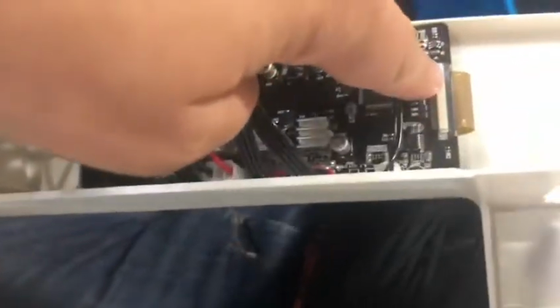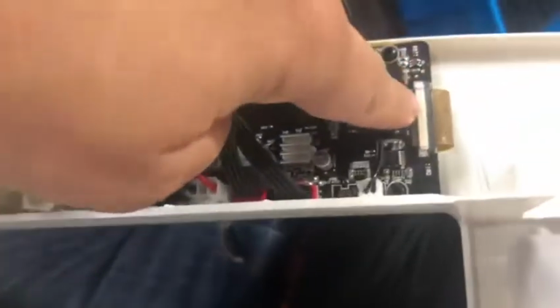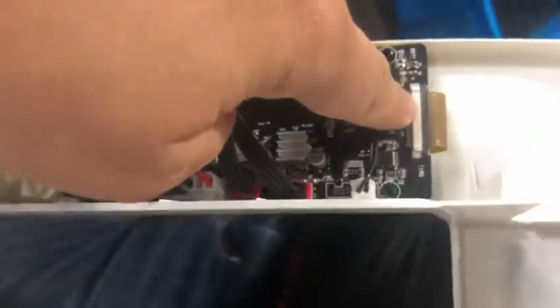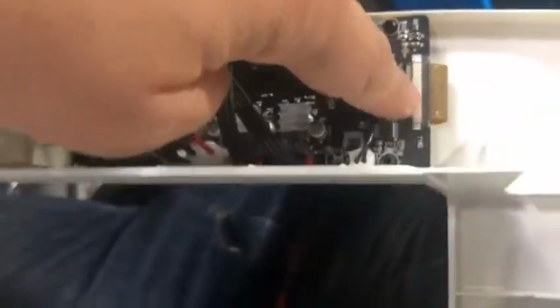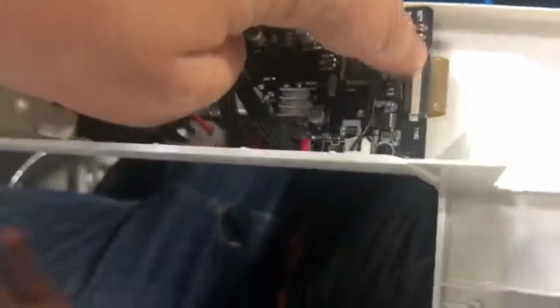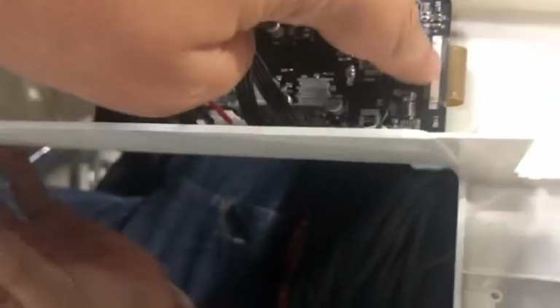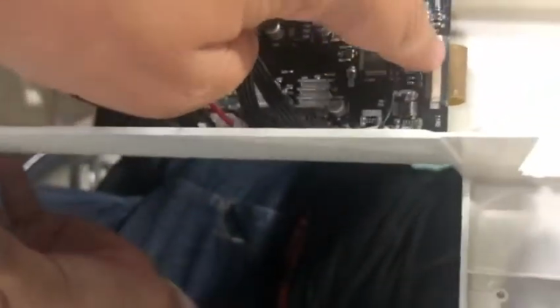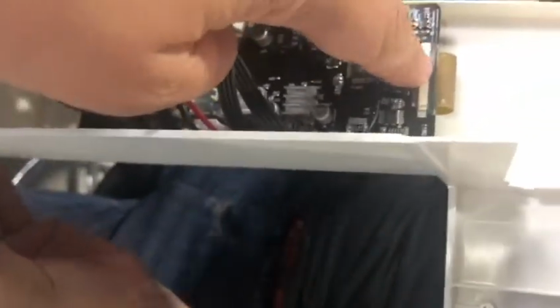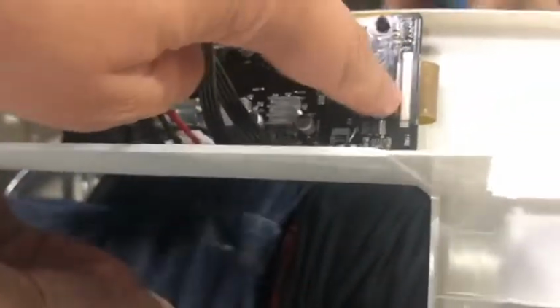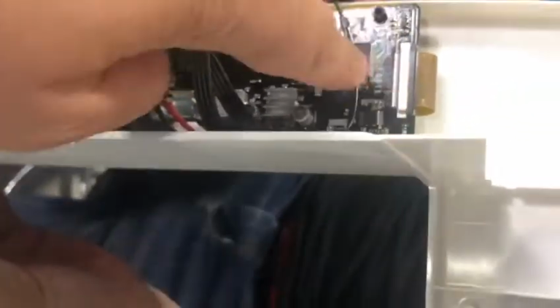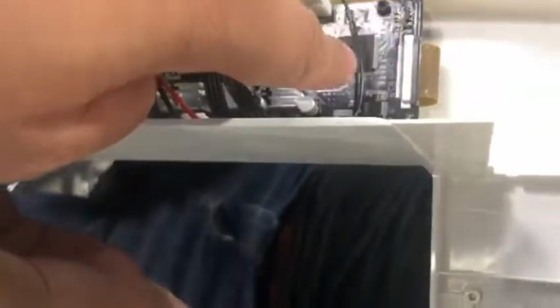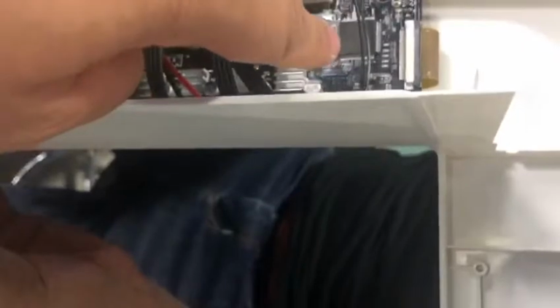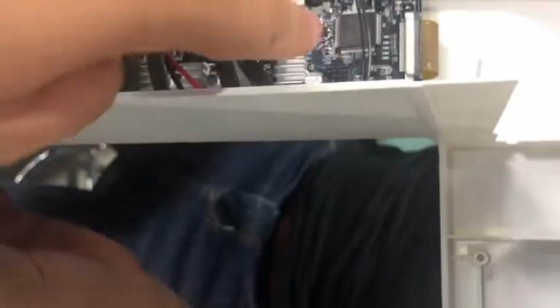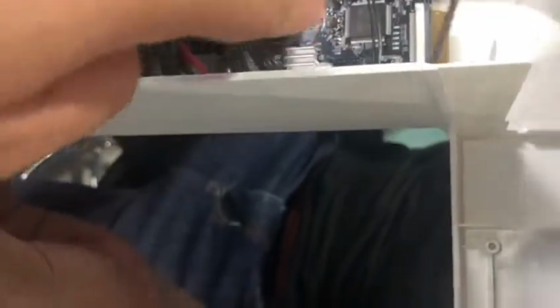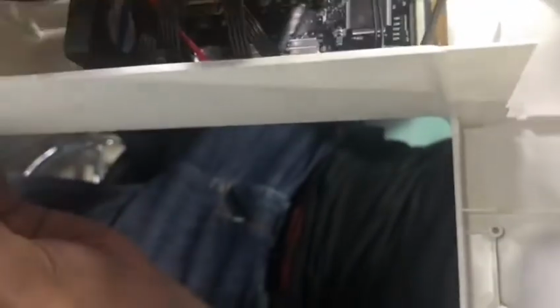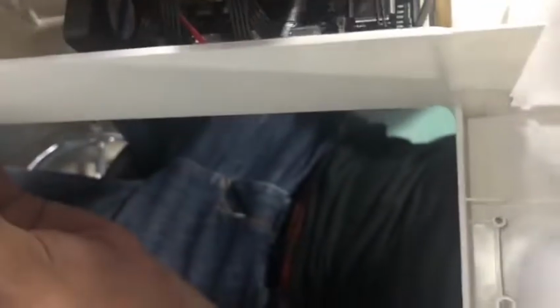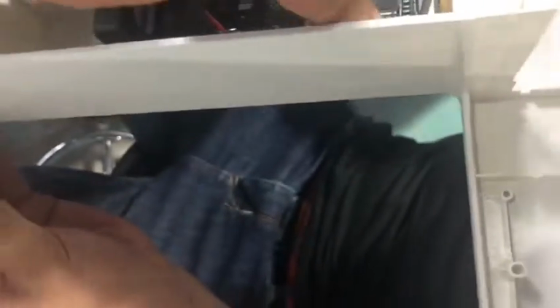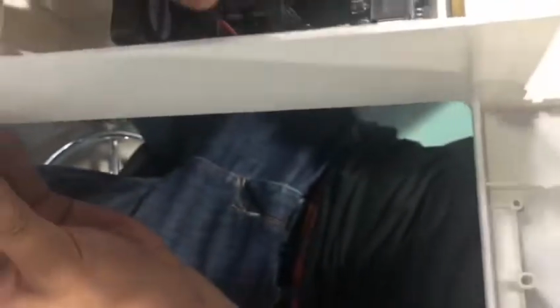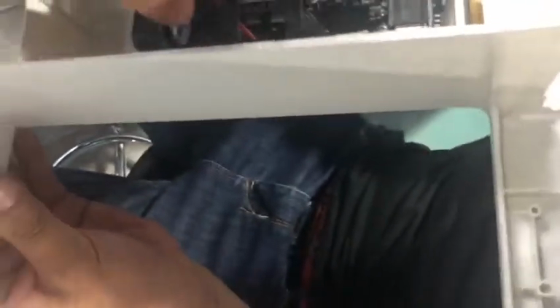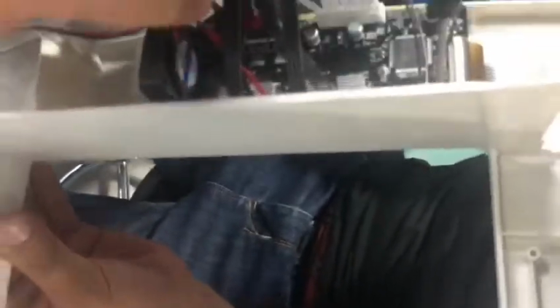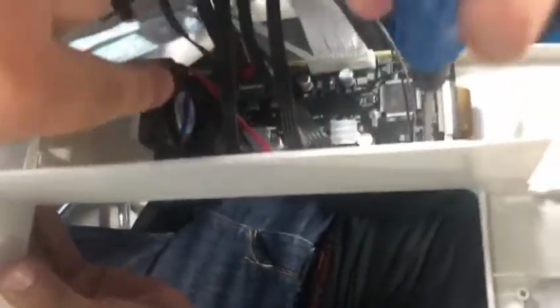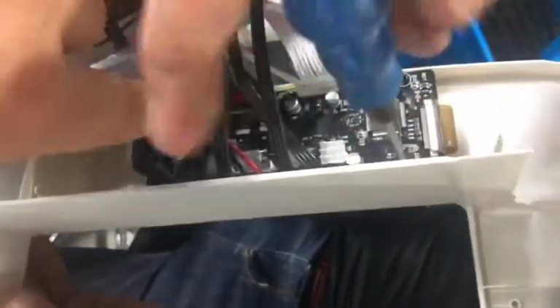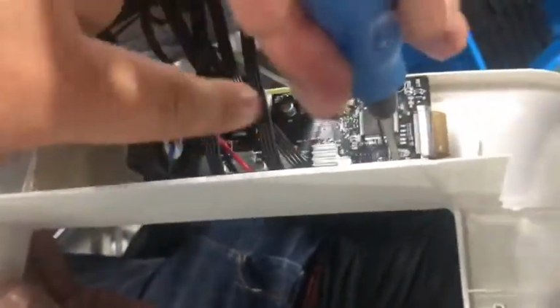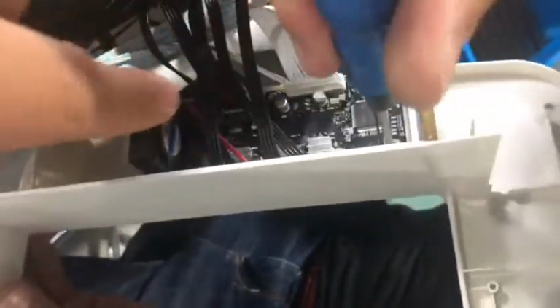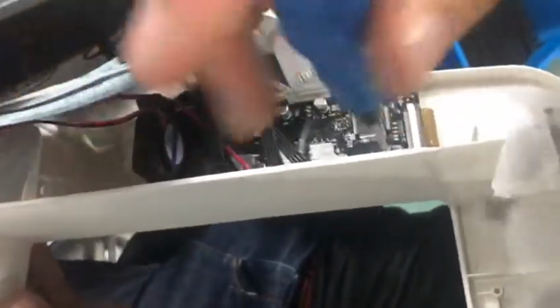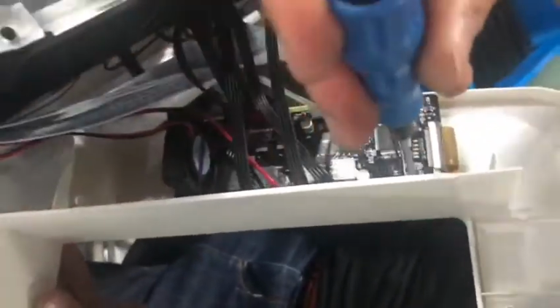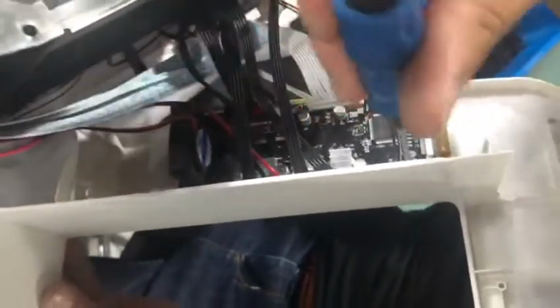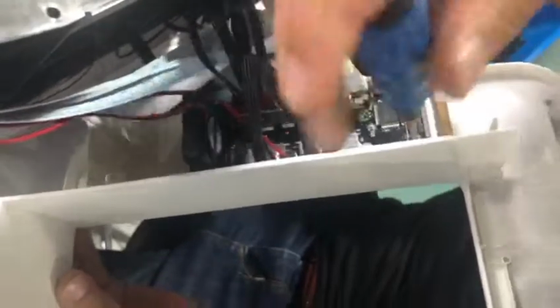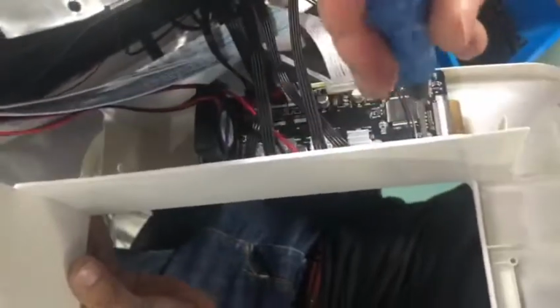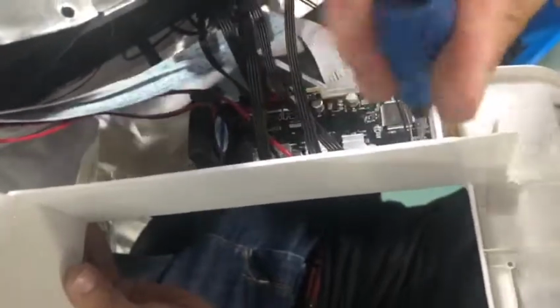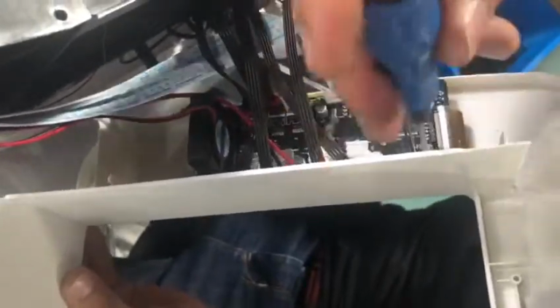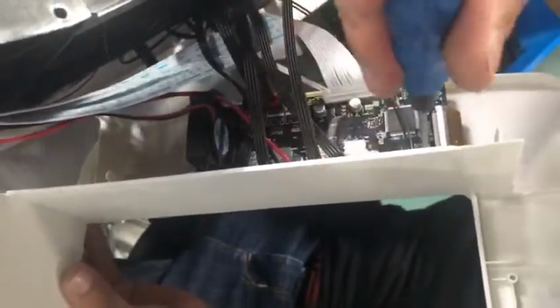Usually, we need to re-plug in the connector. We may also need to loosen the four belts so that we can get the screen functioning again.